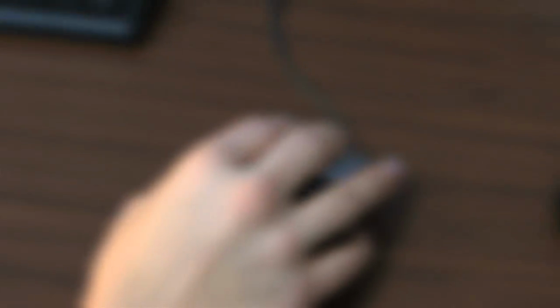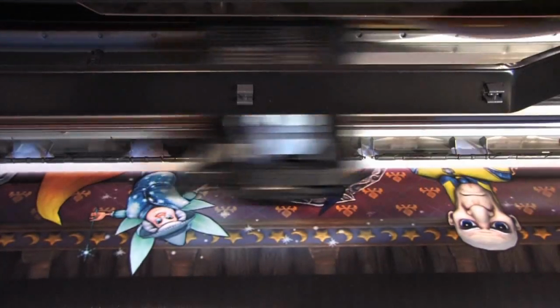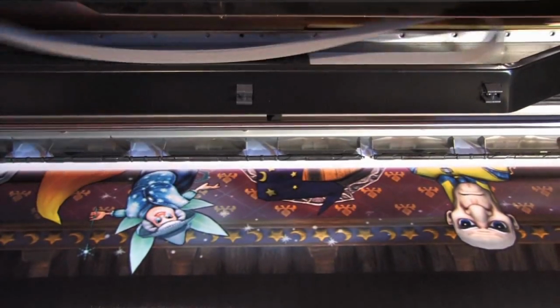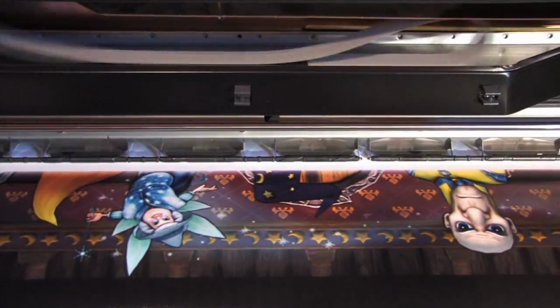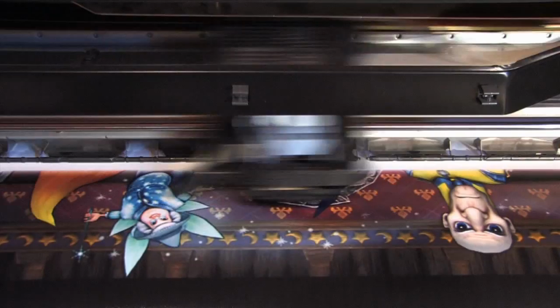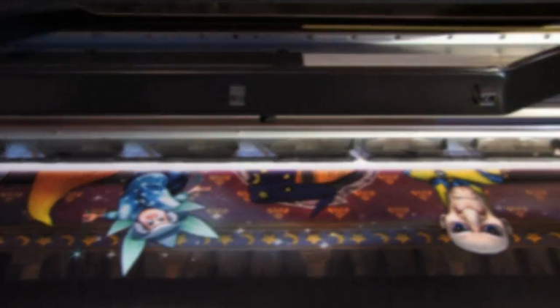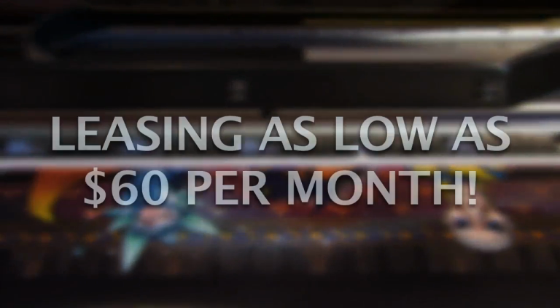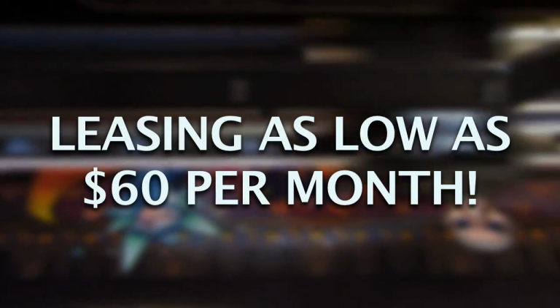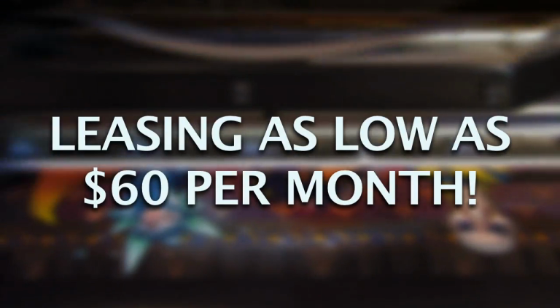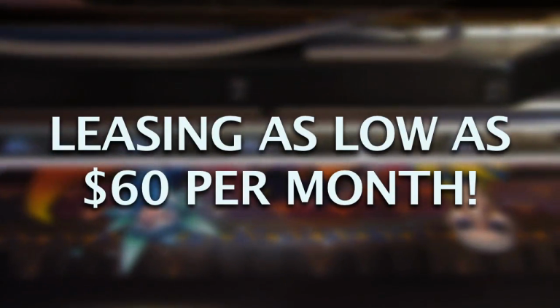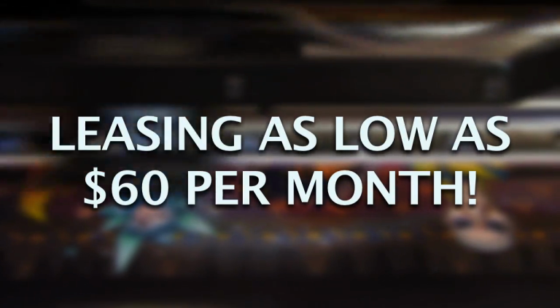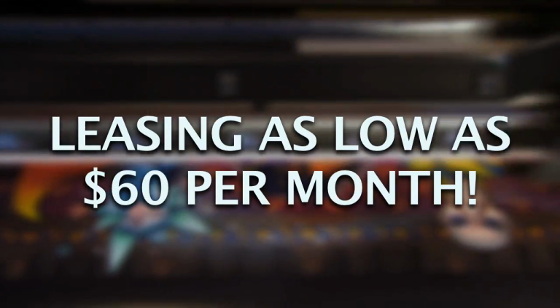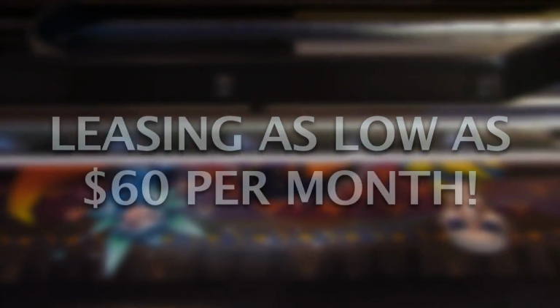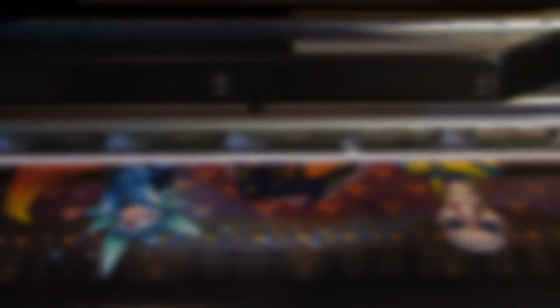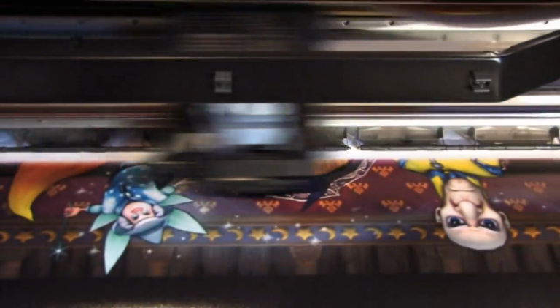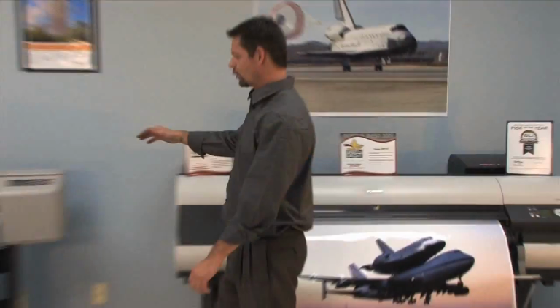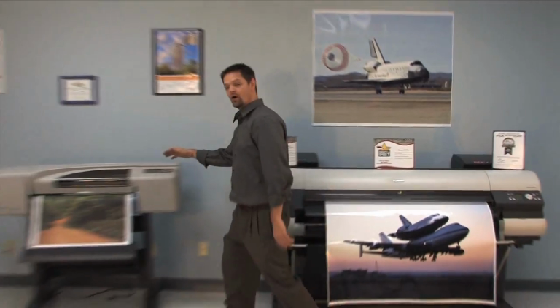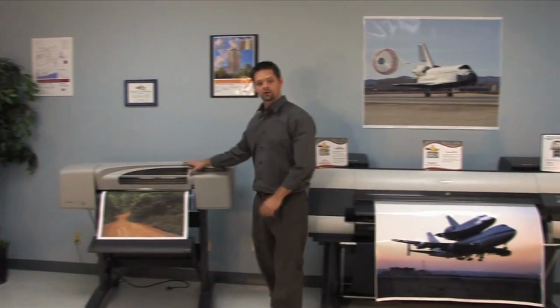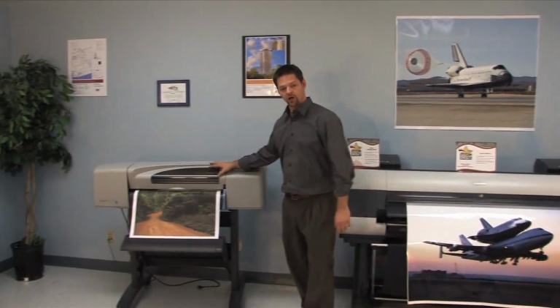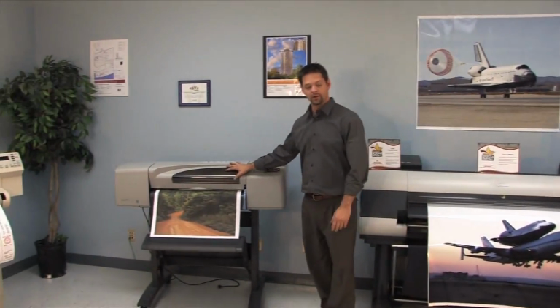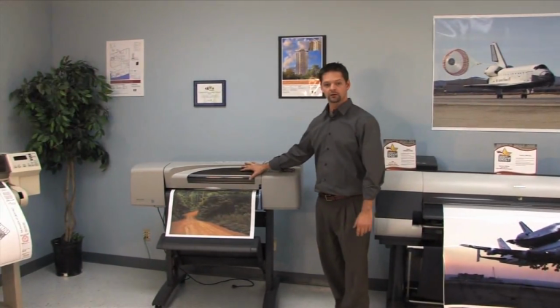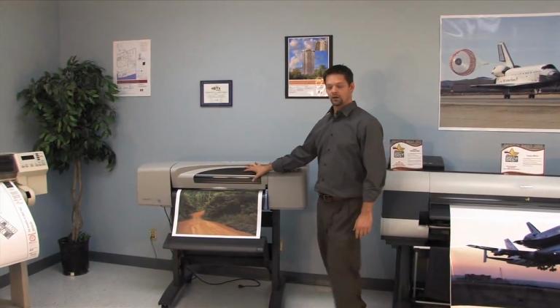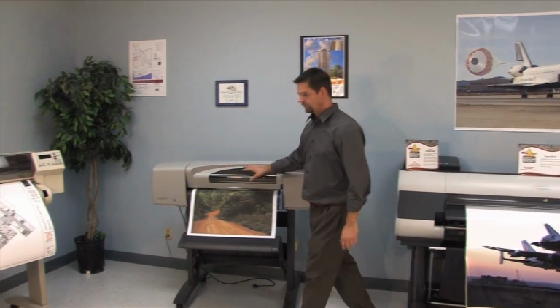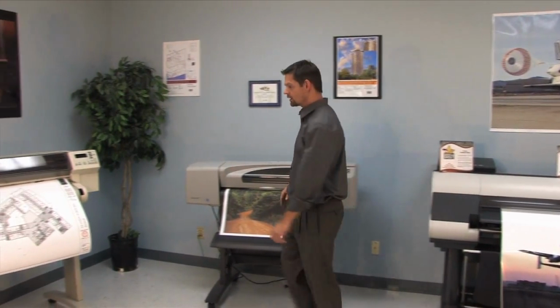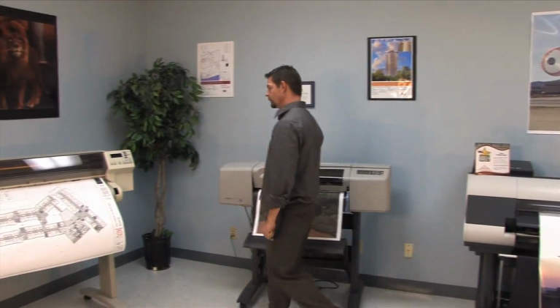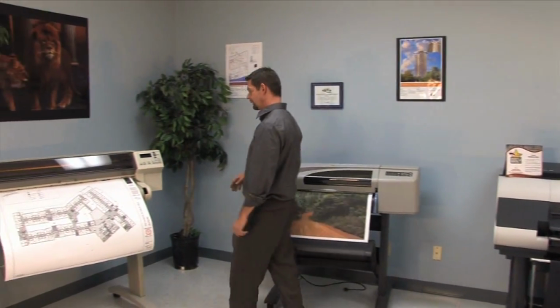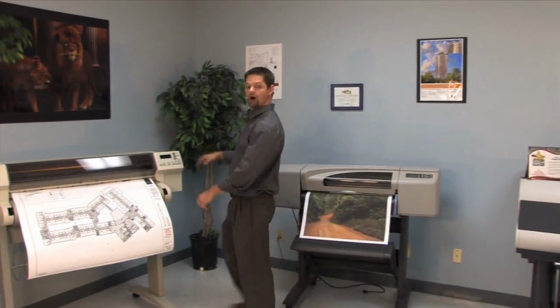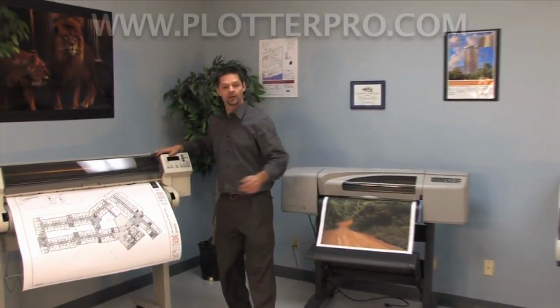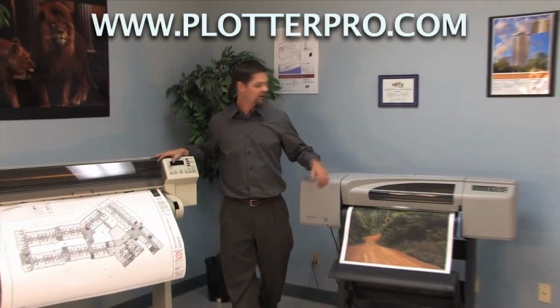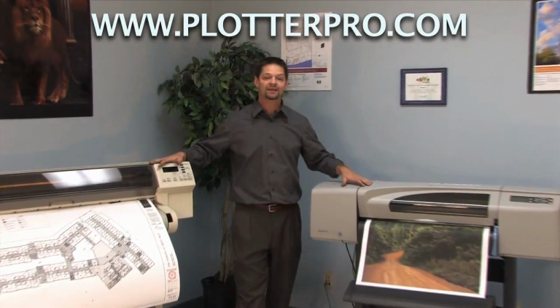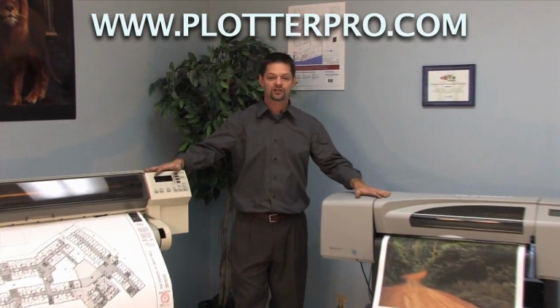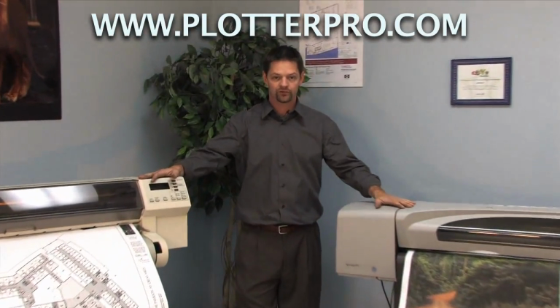Stop wasting time at your local reprographic shop — with leasing as low as $60 a month, no matter how big or small your job may be, stop by our showroom and I'm positive we can get you exactly what fits your needs.